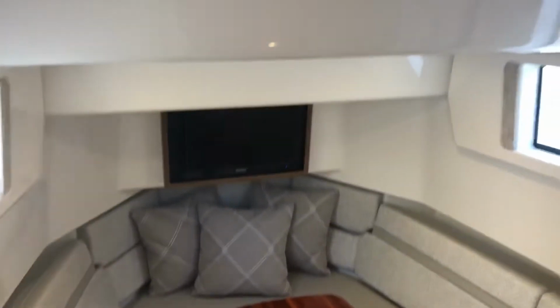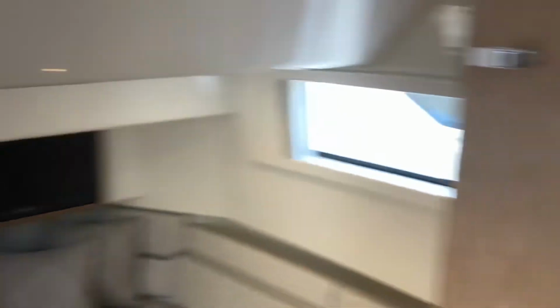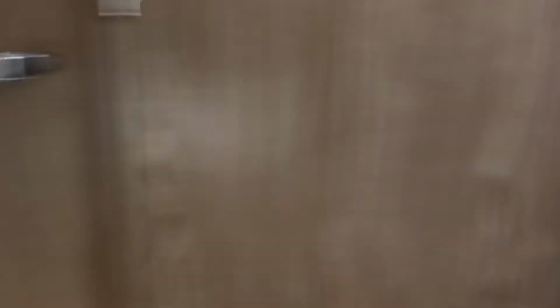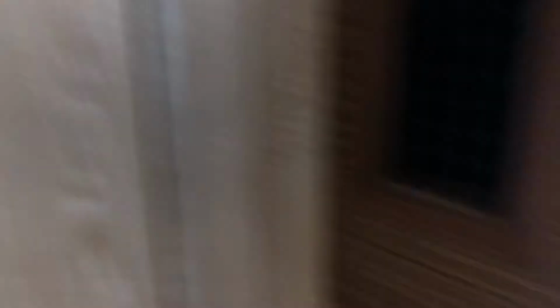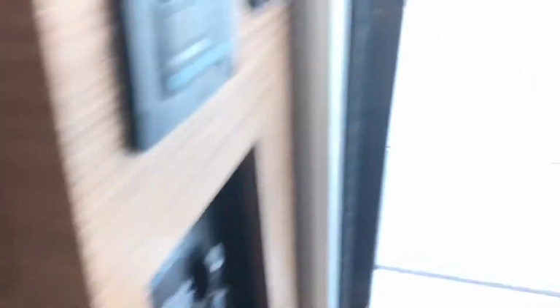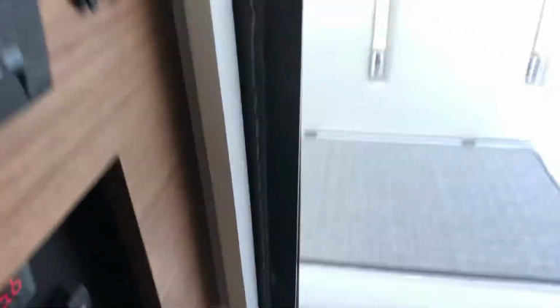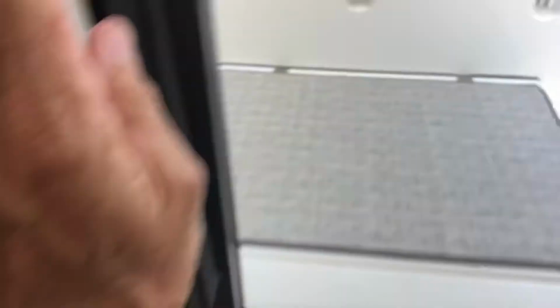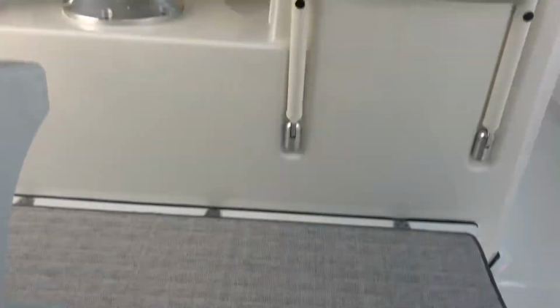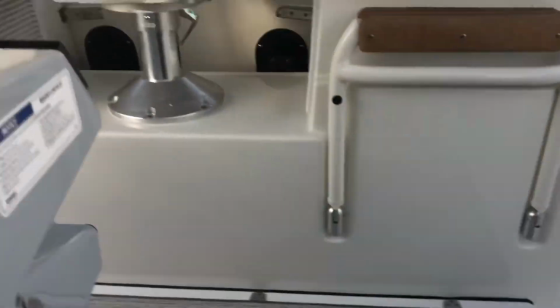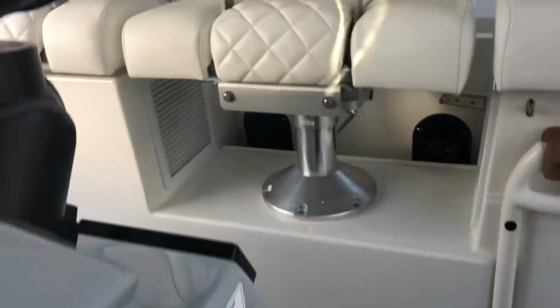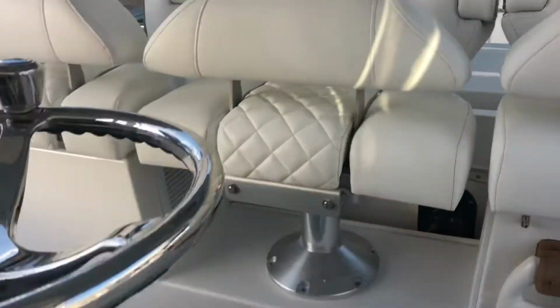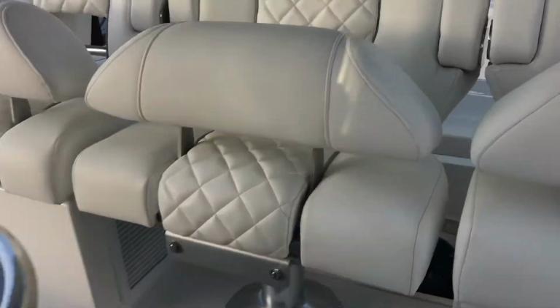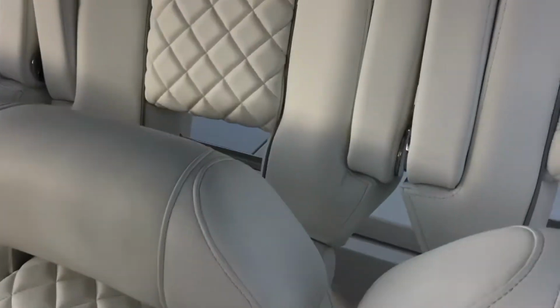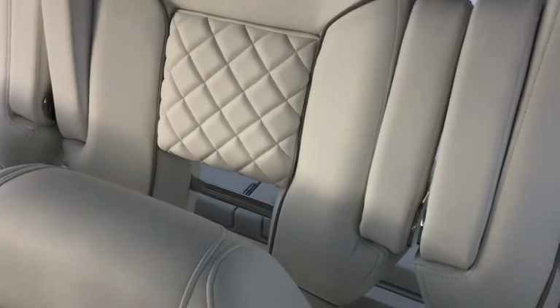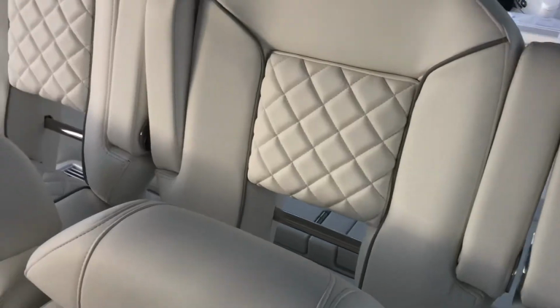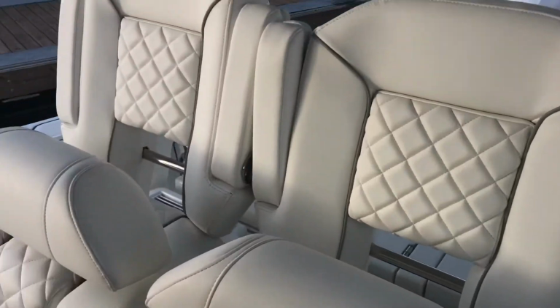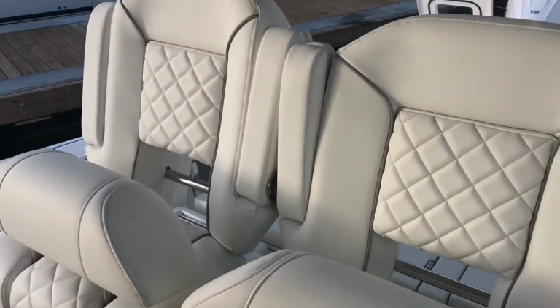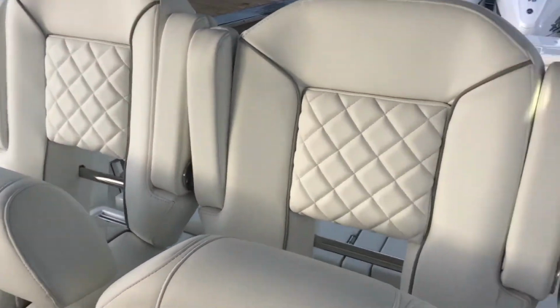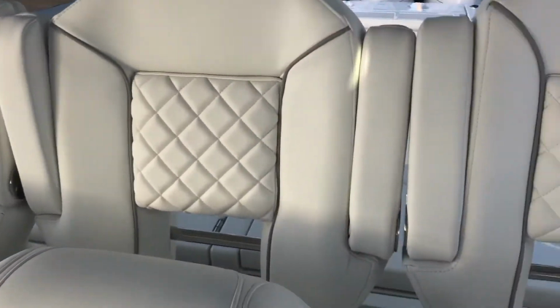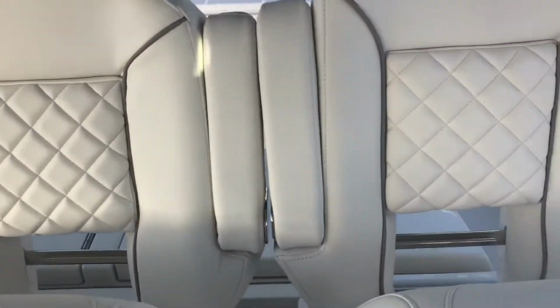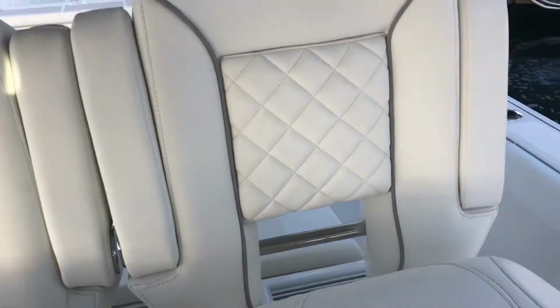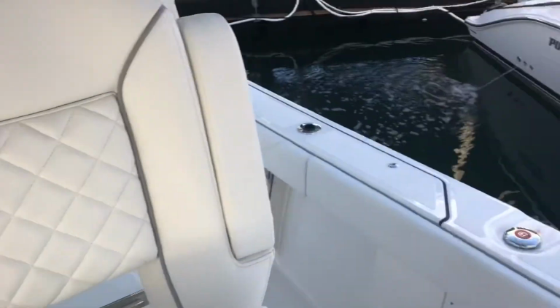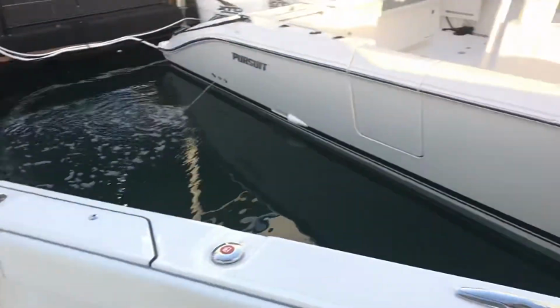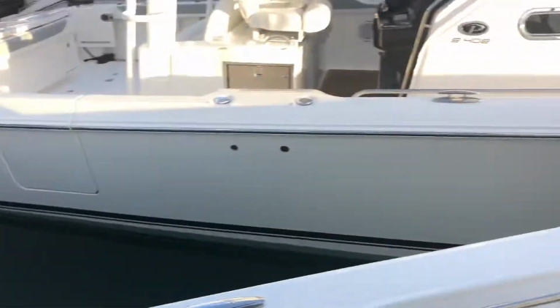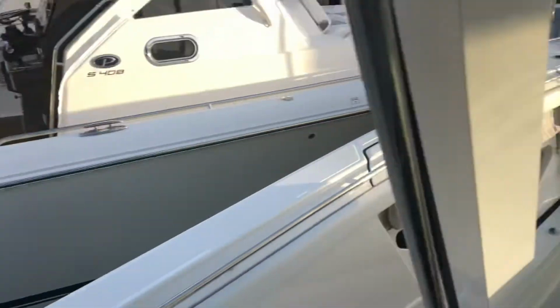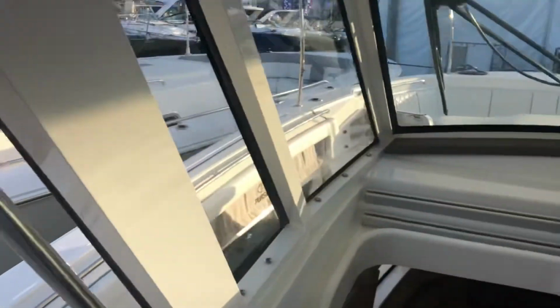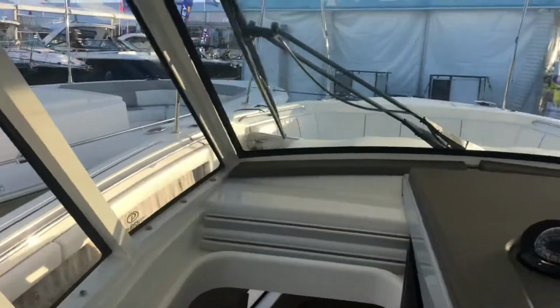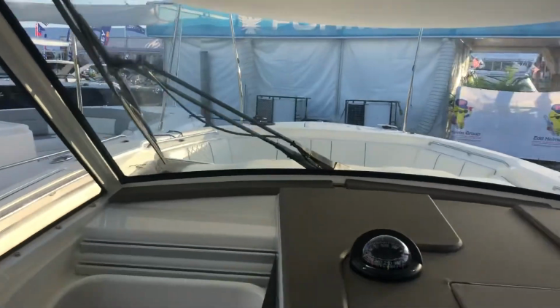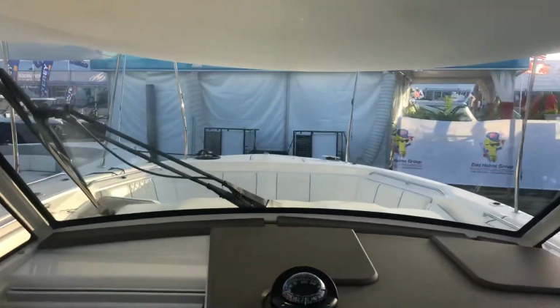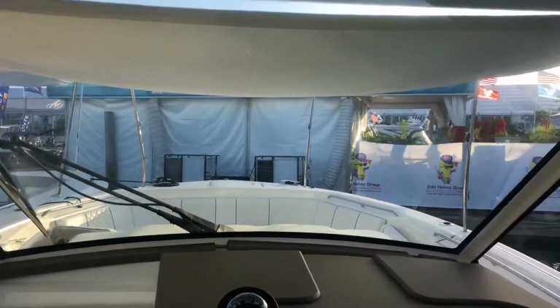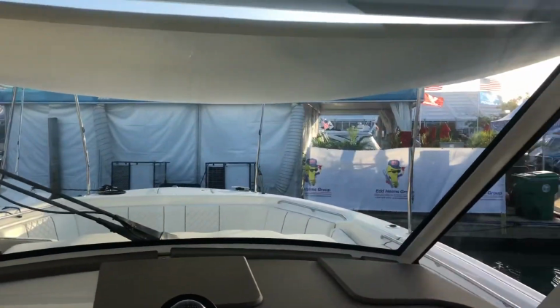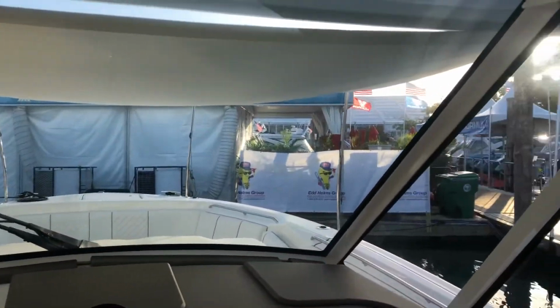Styling-wise, this is taking on some new styling cues for Pursuit. This new quilted upholstery material is fabulous. This windshield — once again — visibility is incredible.